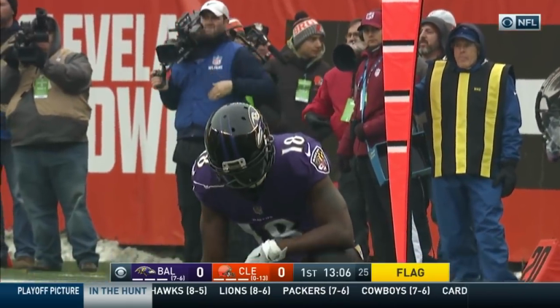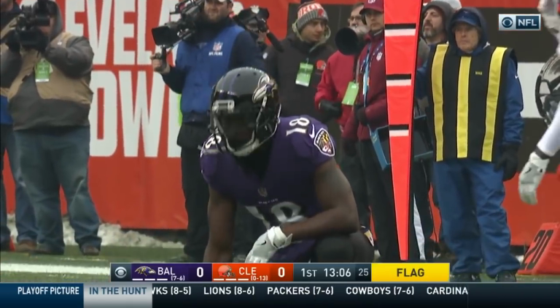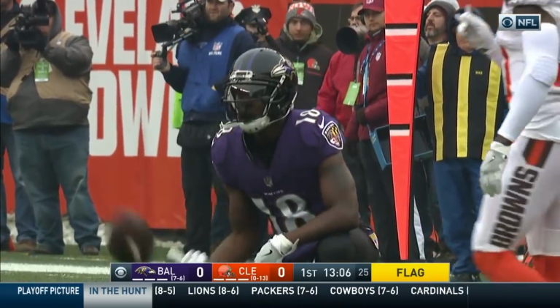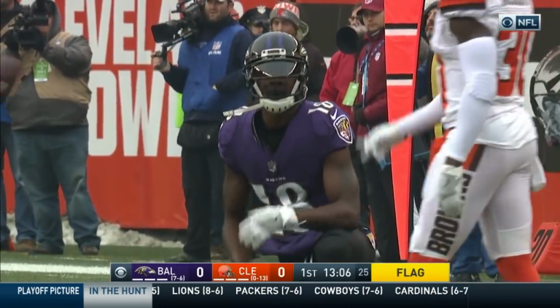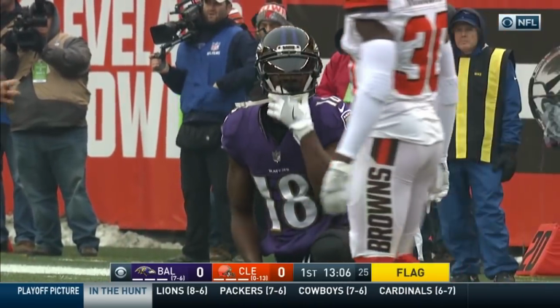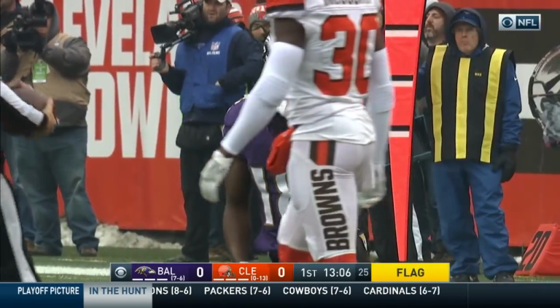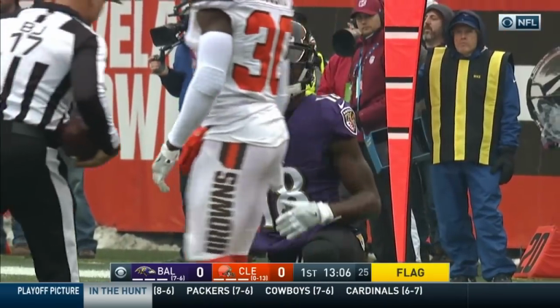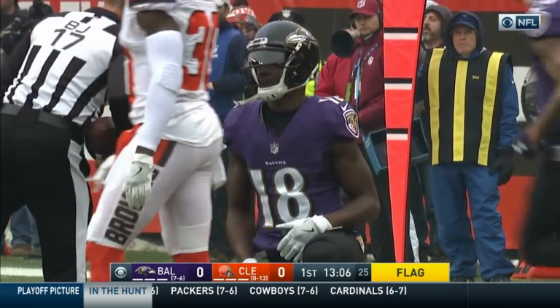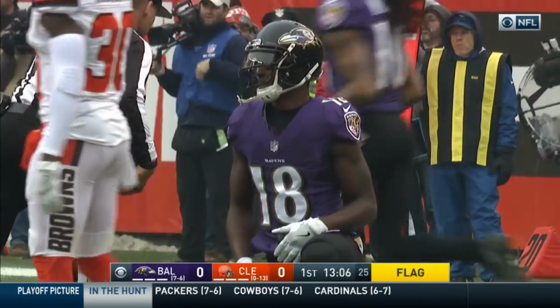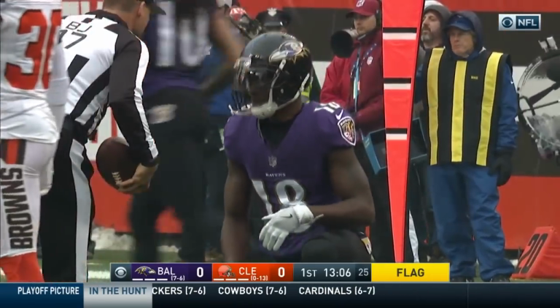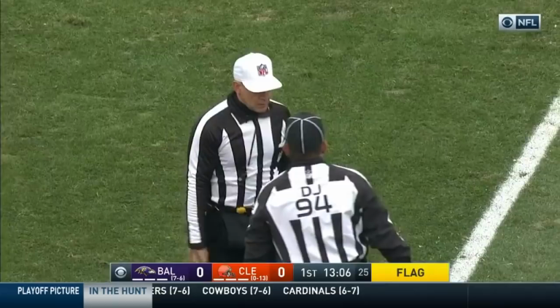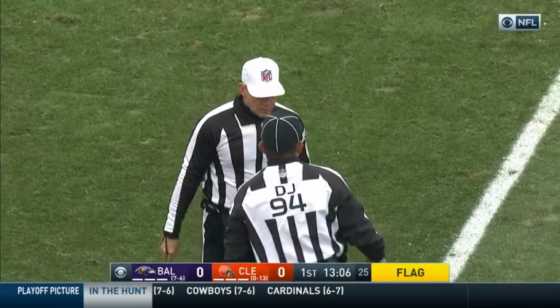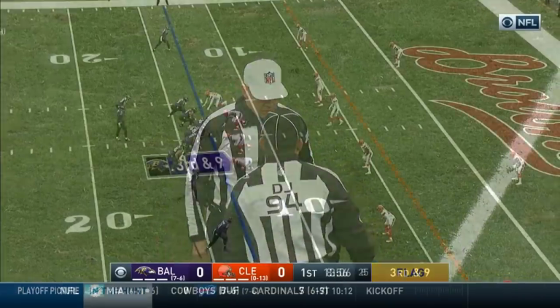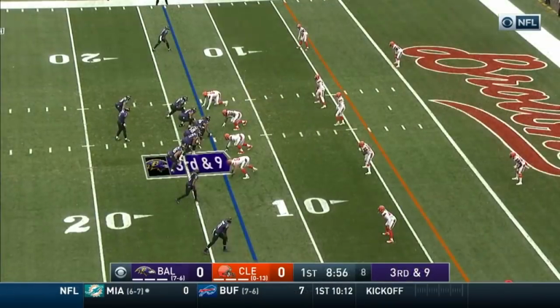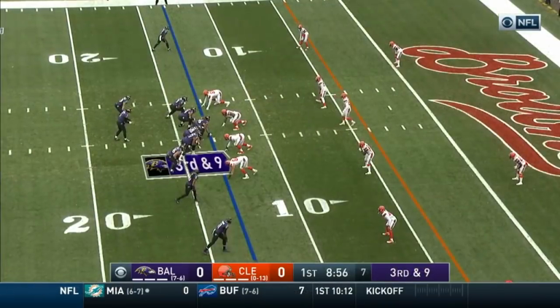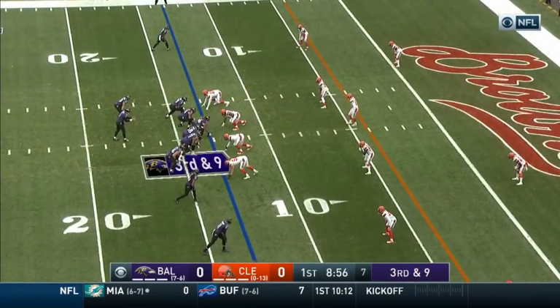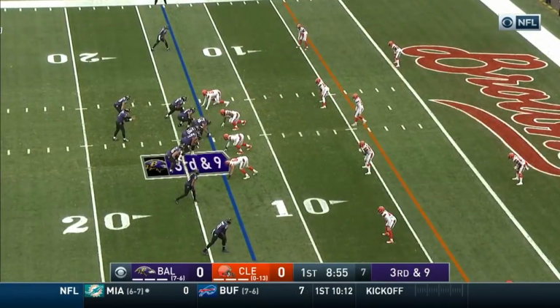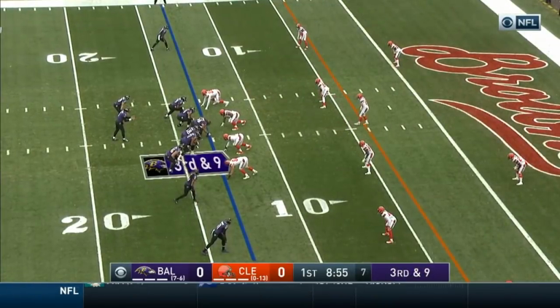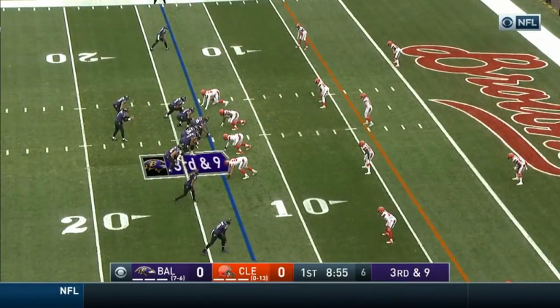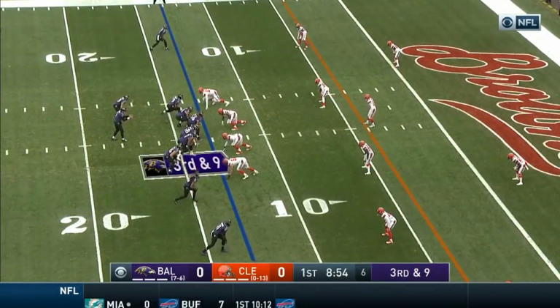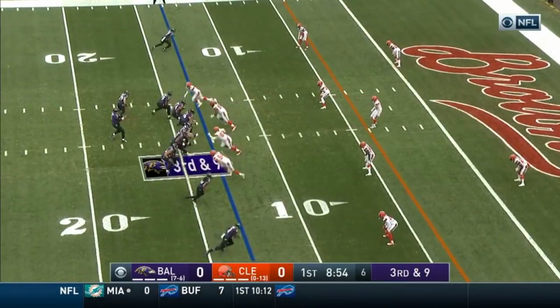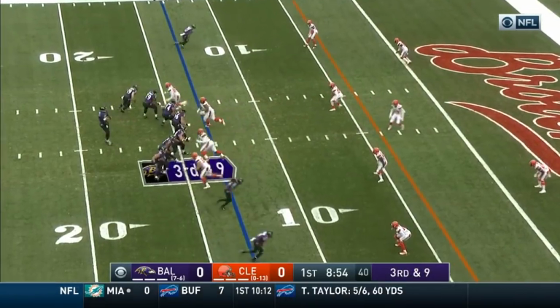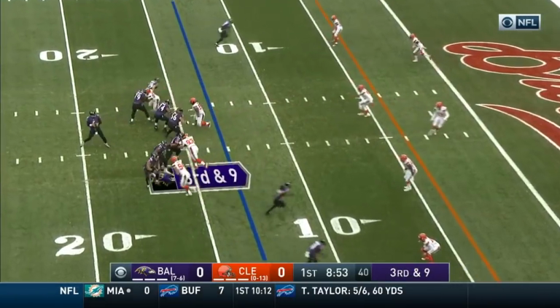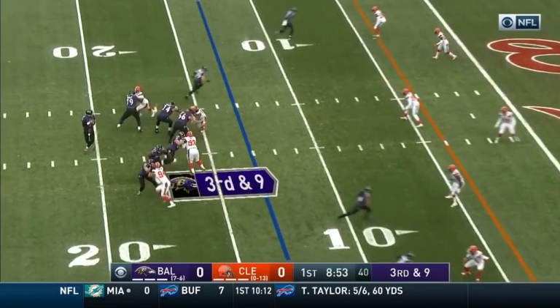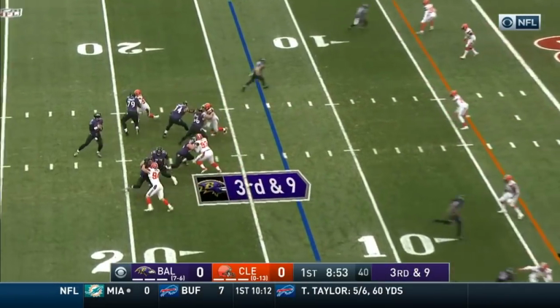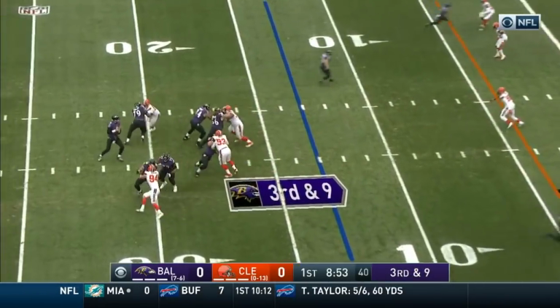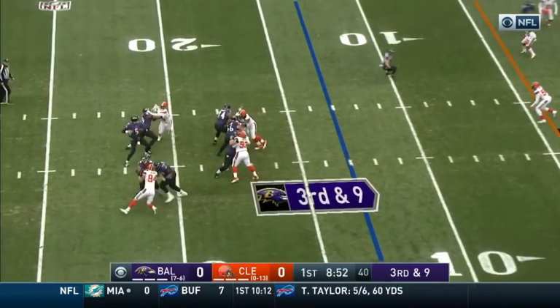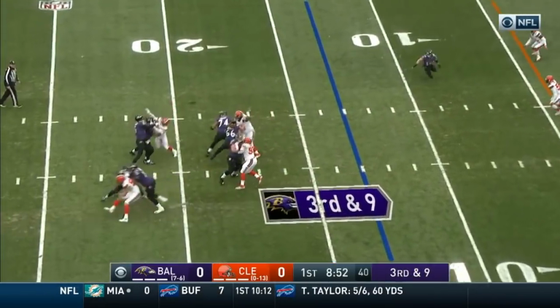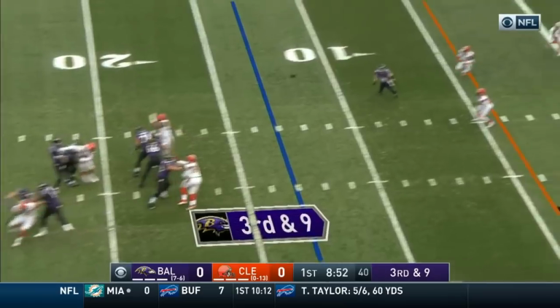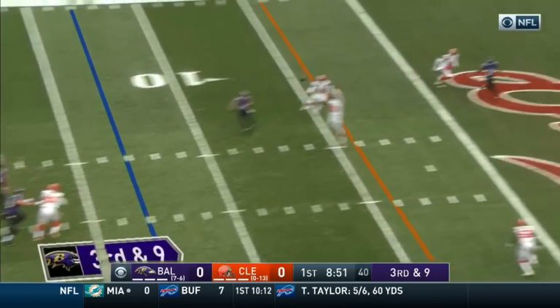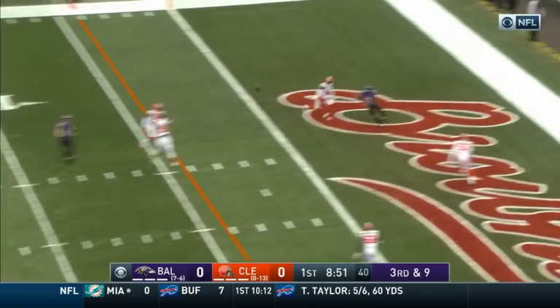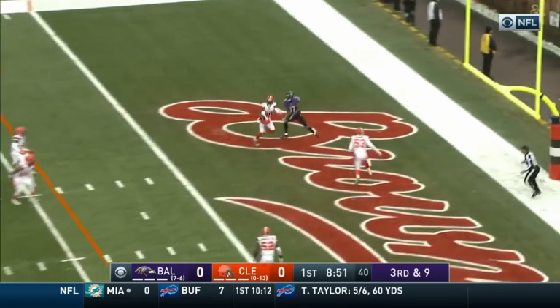There is a flag, however, that sits at the 39-yard line of the Ravens. Third down at nine. Out of the gun is Flacco looking at the end zone.